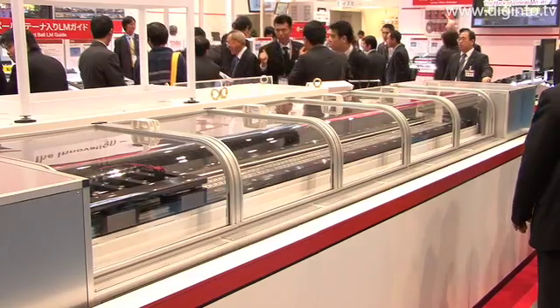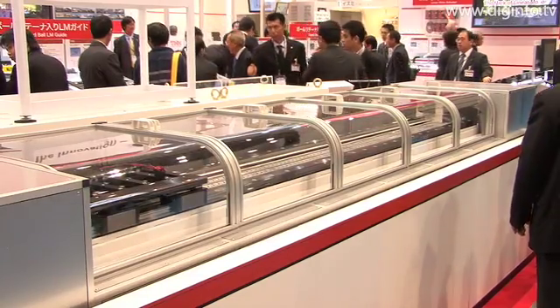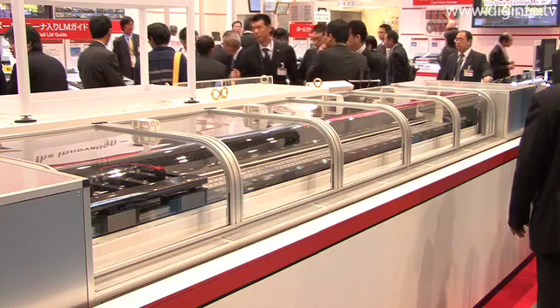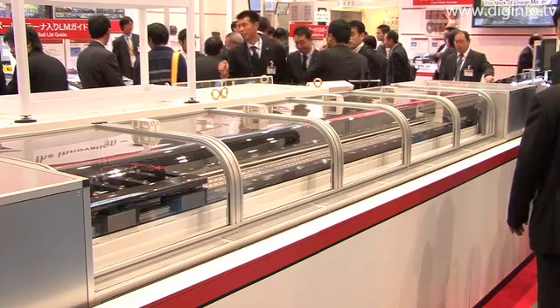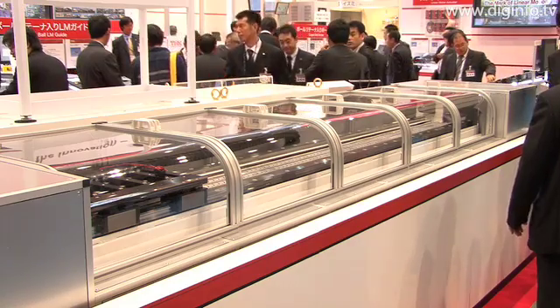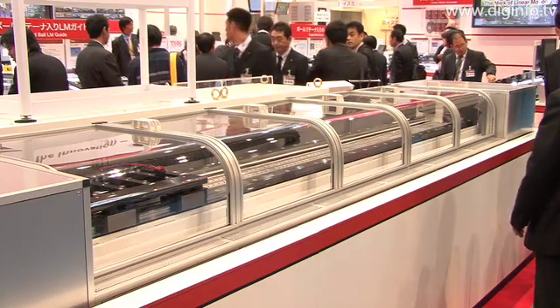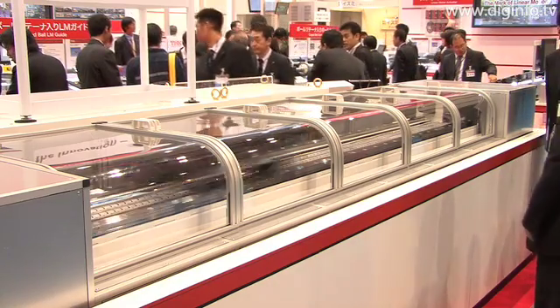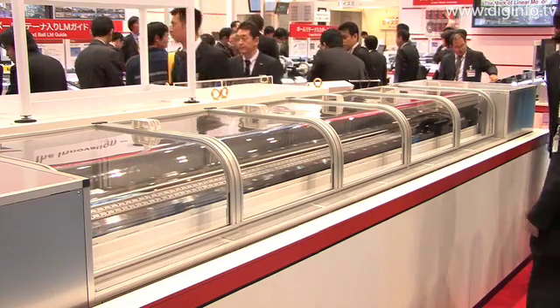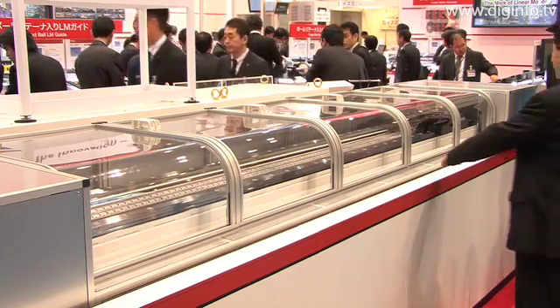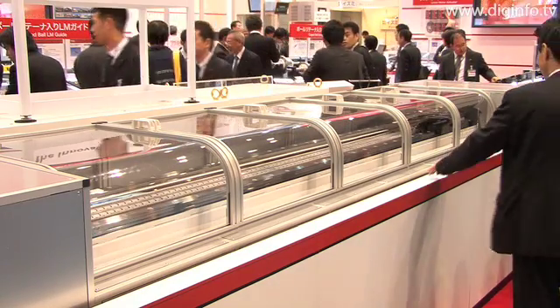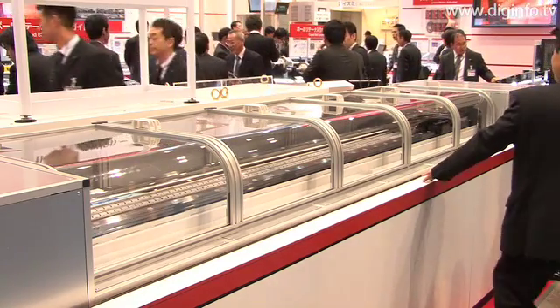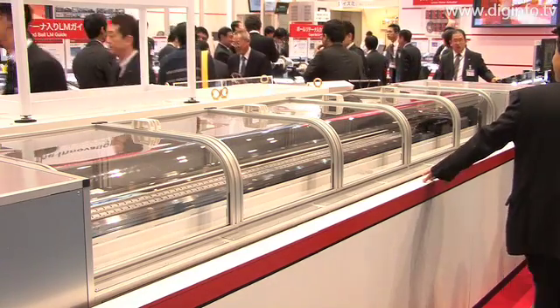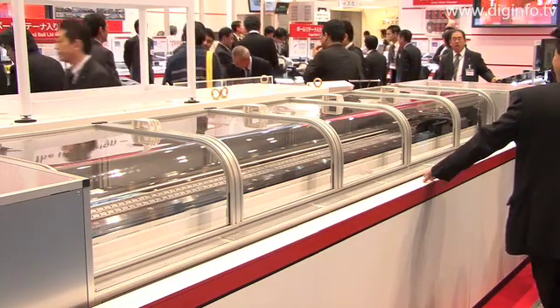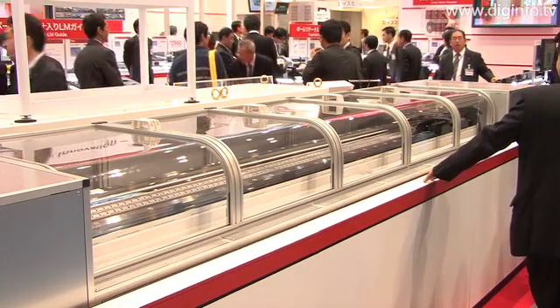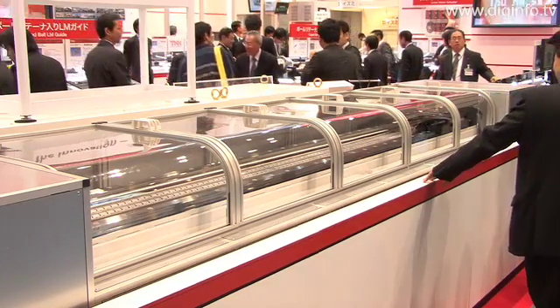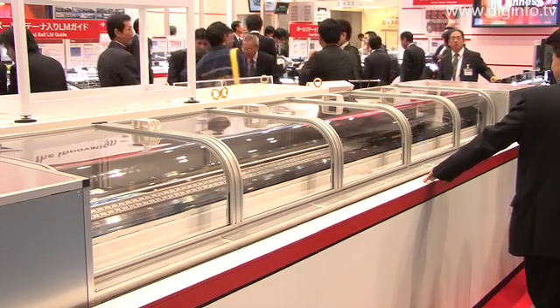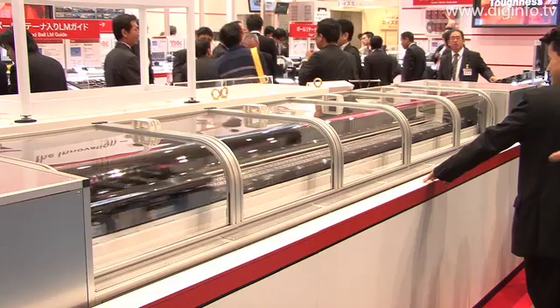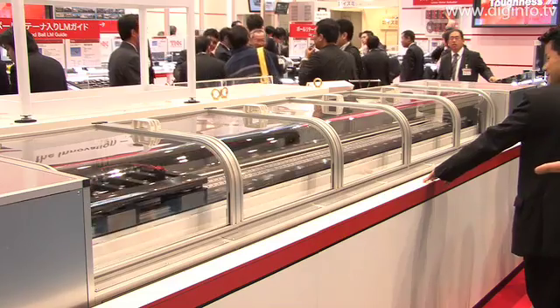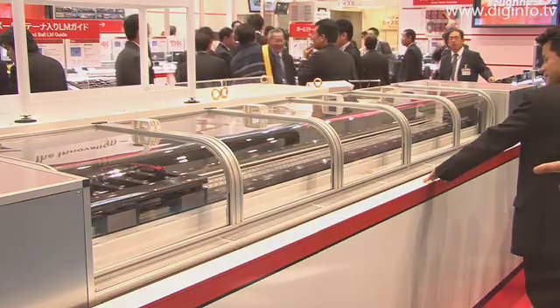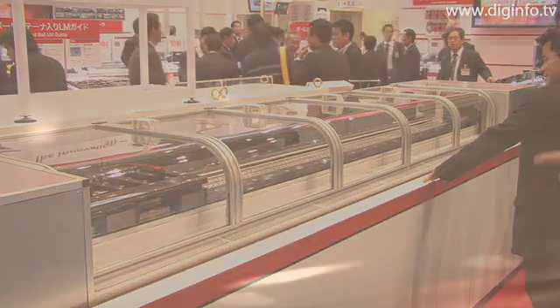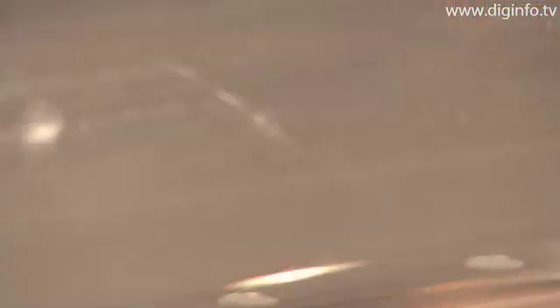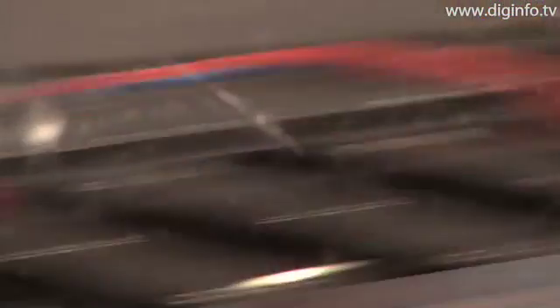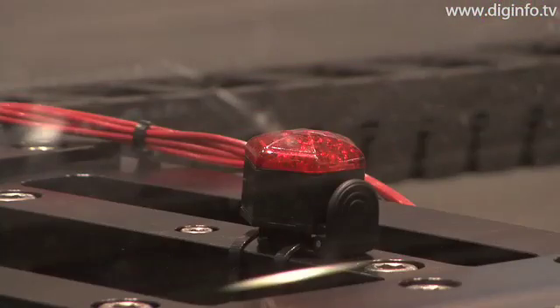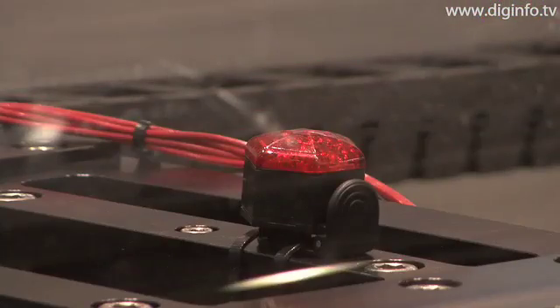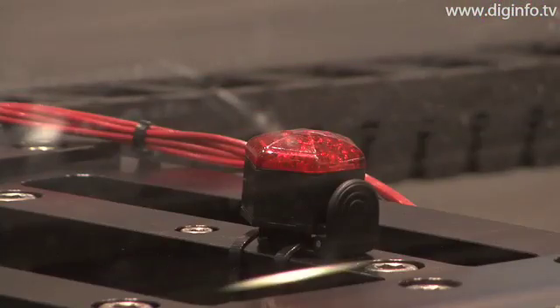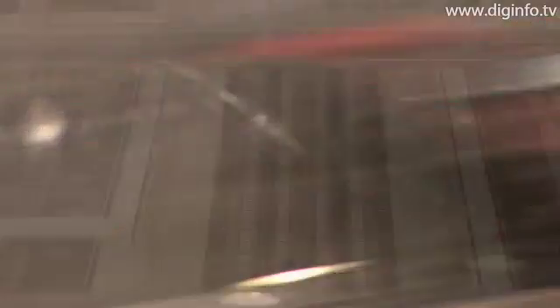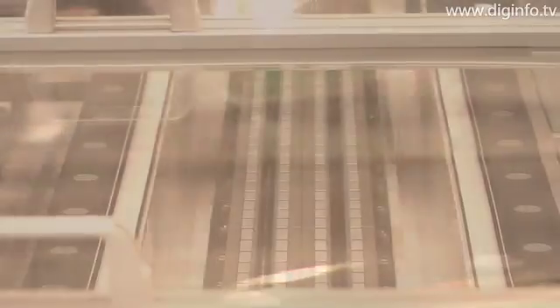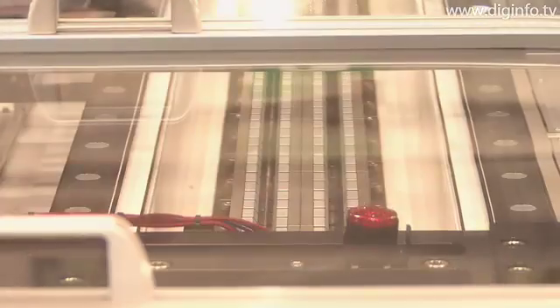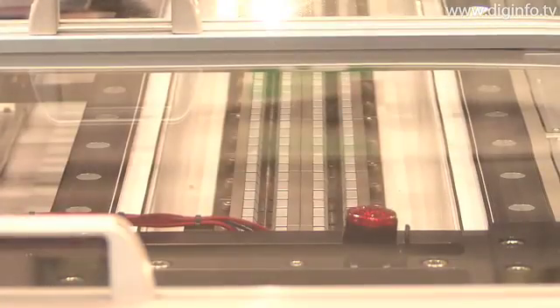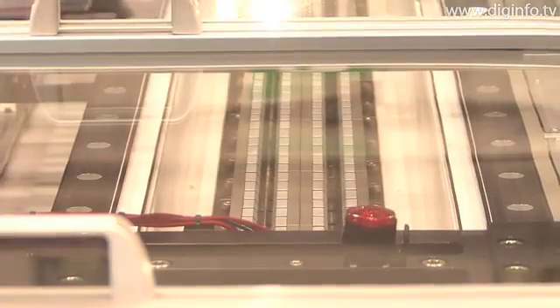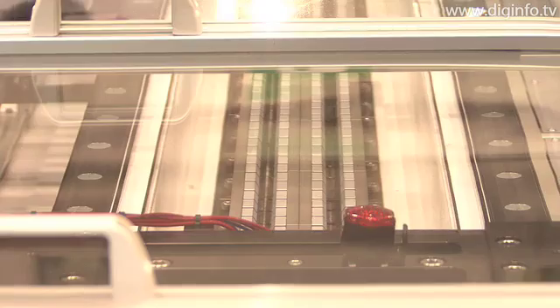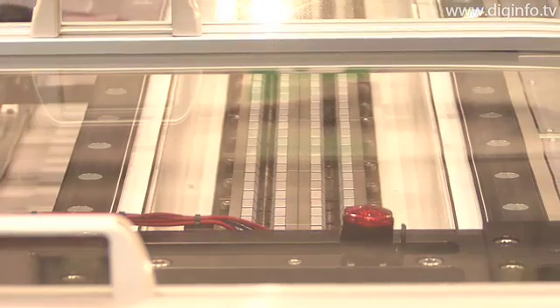Linear motion of machines through rolling contact was considered a difficult challenge, but THK used proprietary technology to solve that challenge. And in 1972, the company was the first in the world to commercialize the linear motion guide.